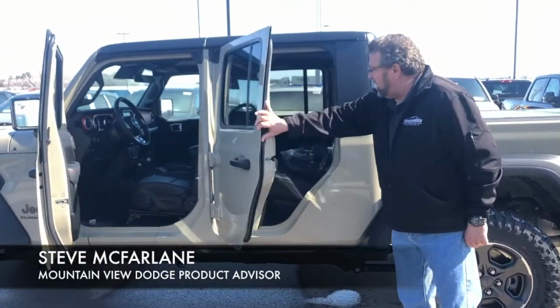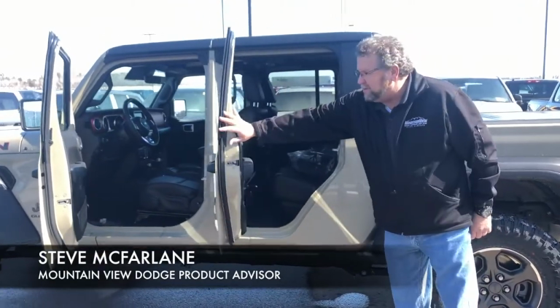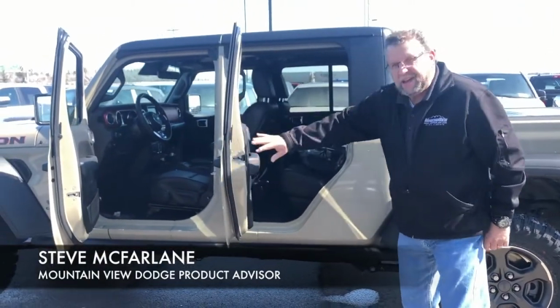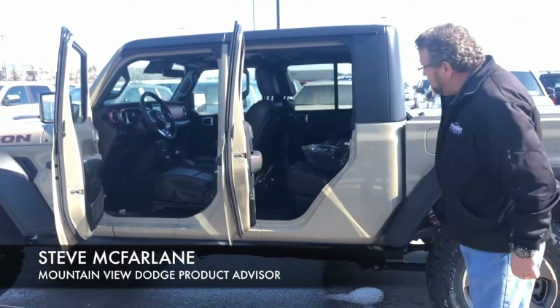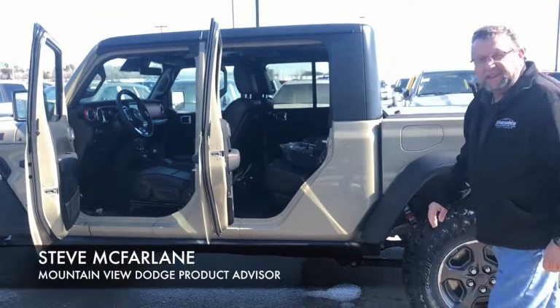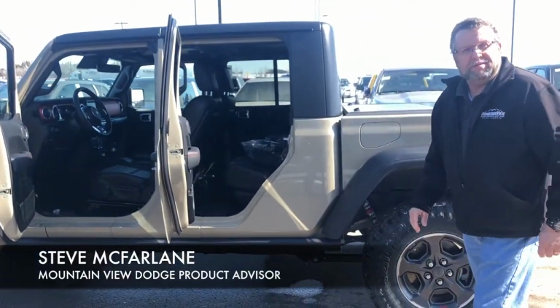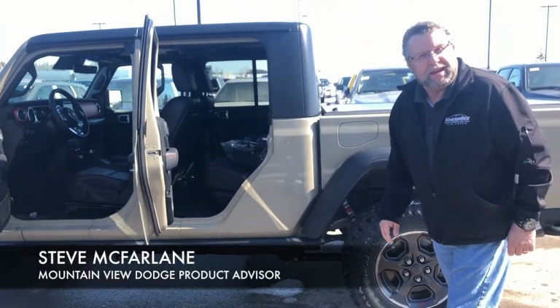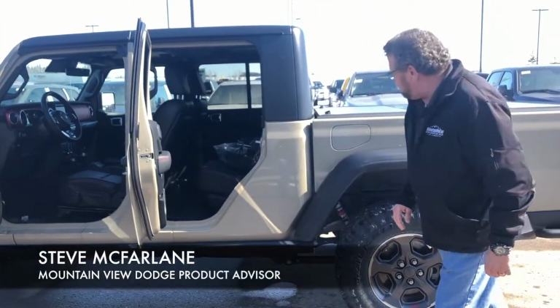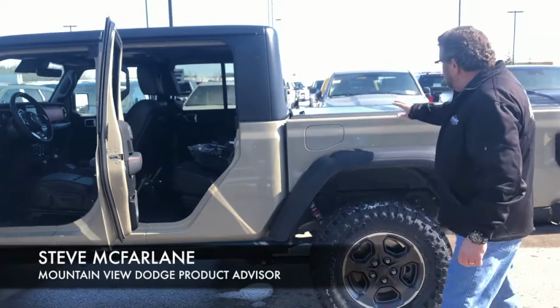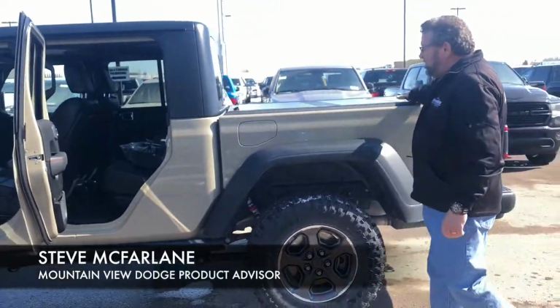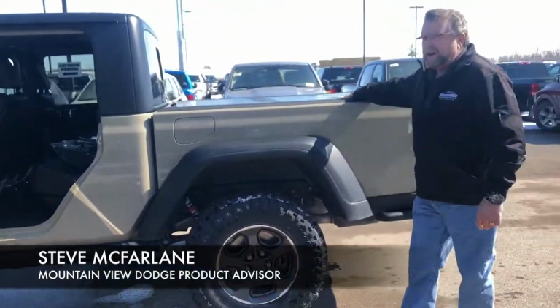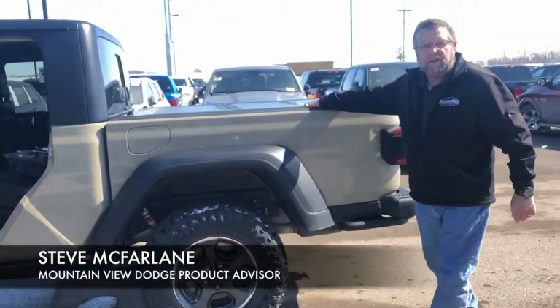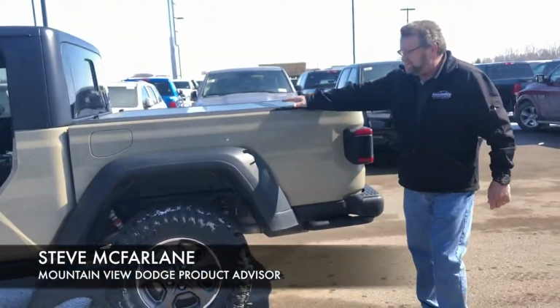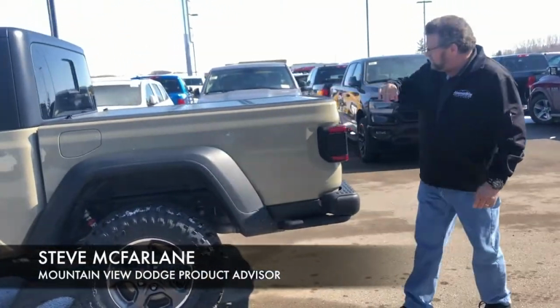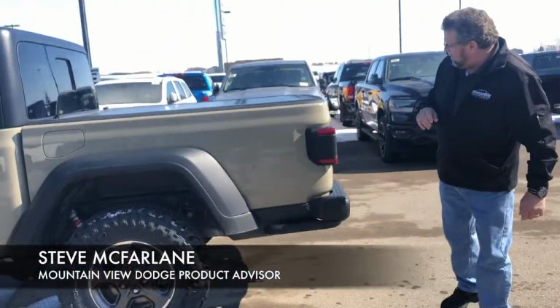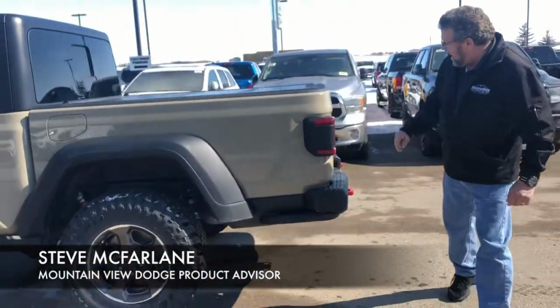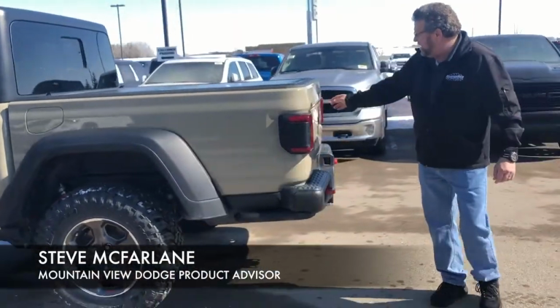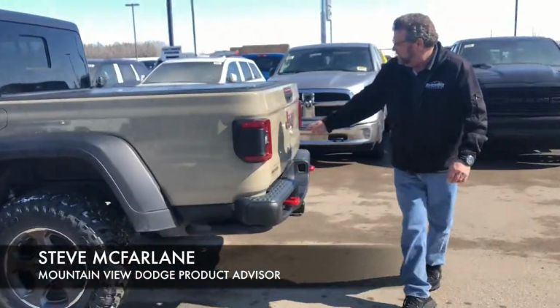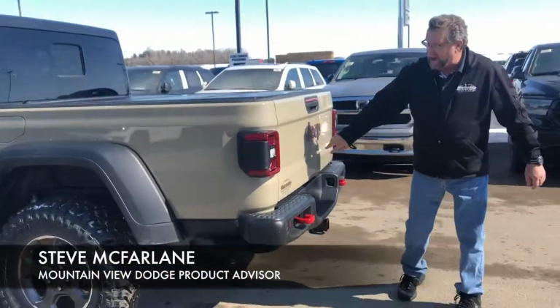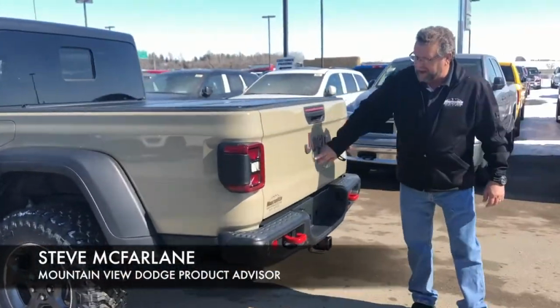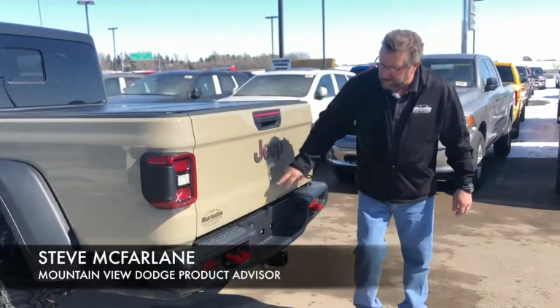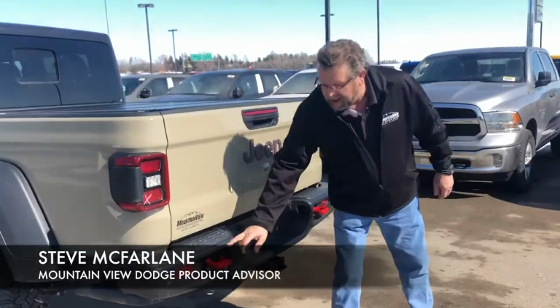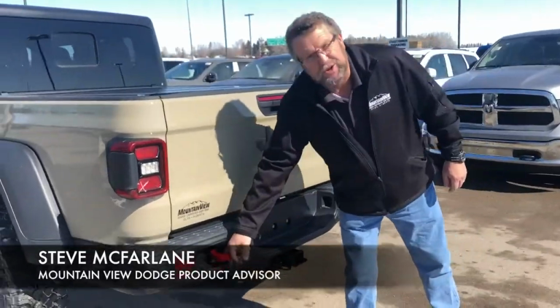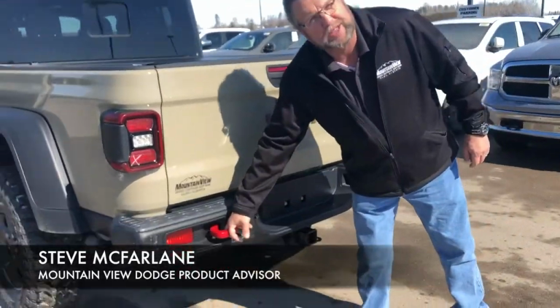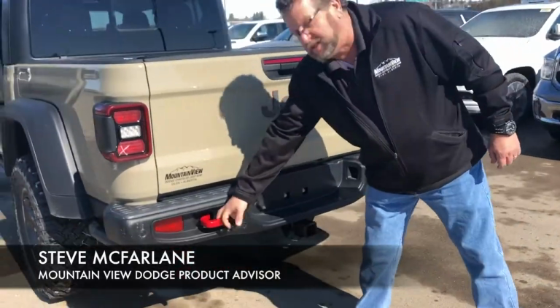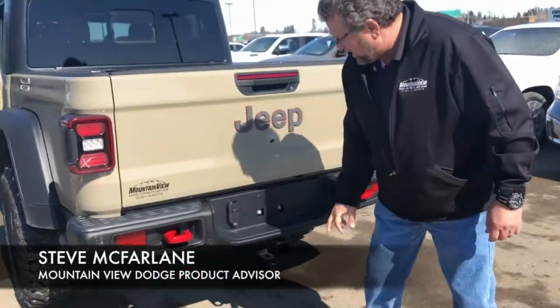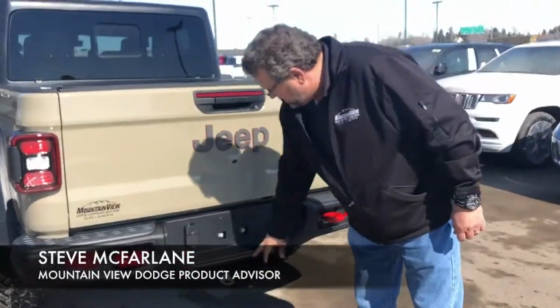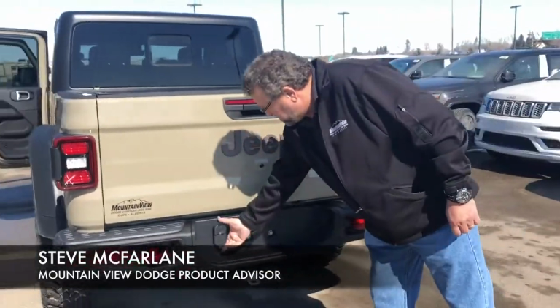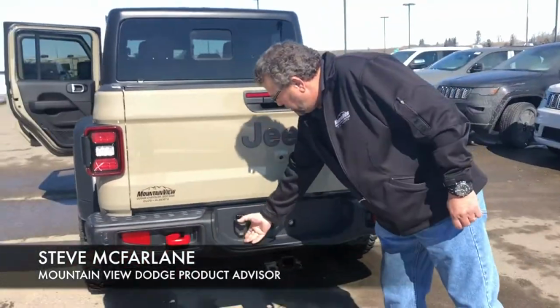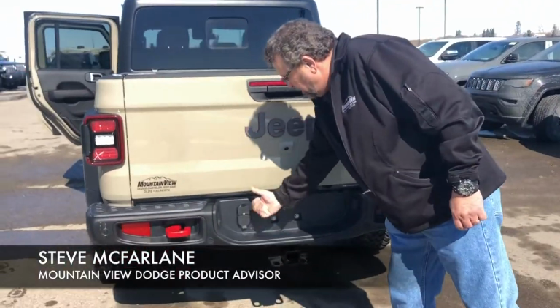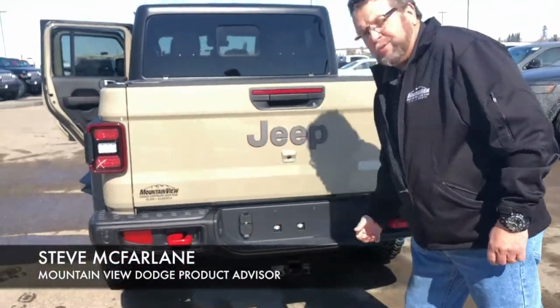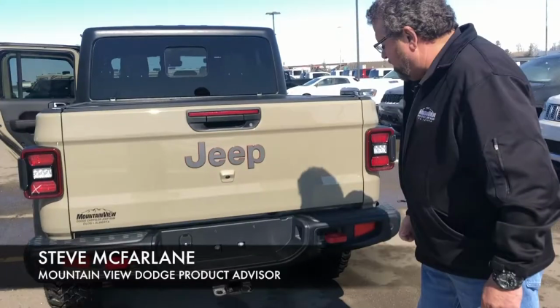Lots of room in the back here — not that you want to put anybody in the back anyways. Nice hard tonneau cover on it. Coming around the back, you got your backup camera, nice cool red tow hooks in the back, trailer tow all ready to go.